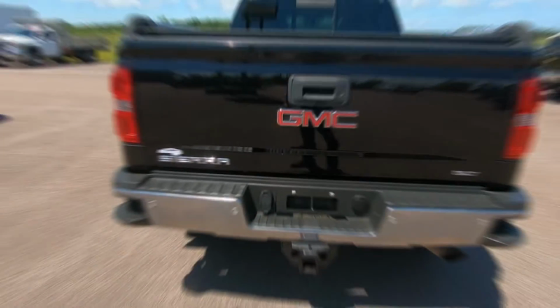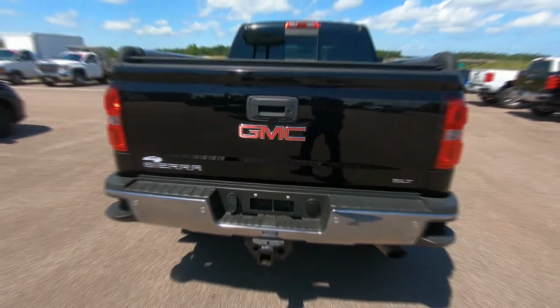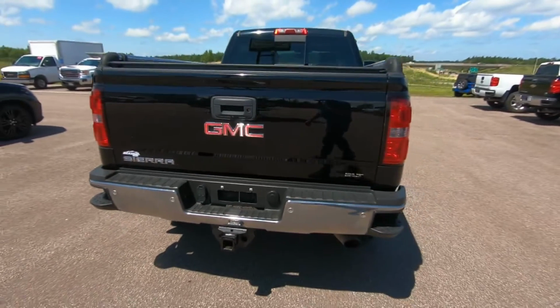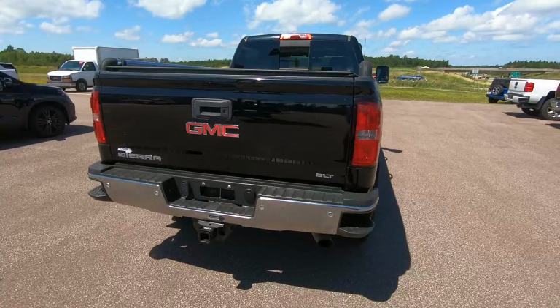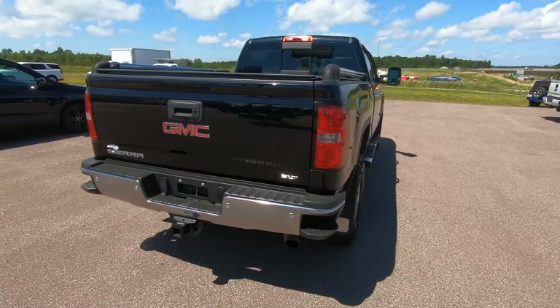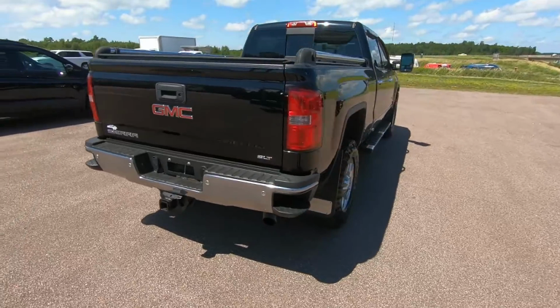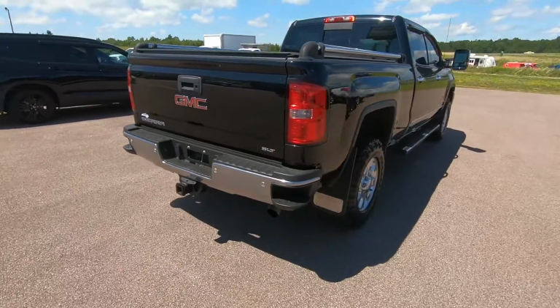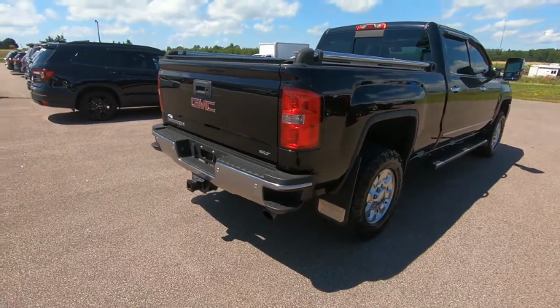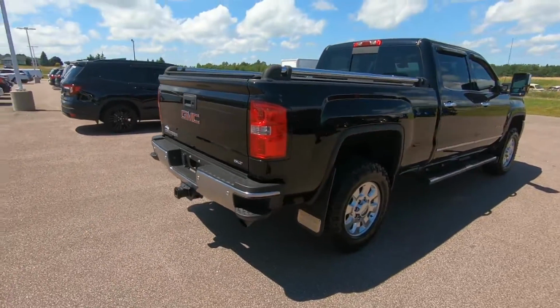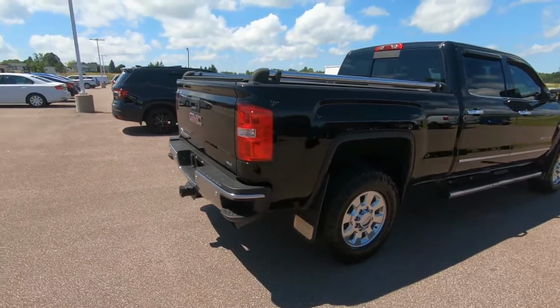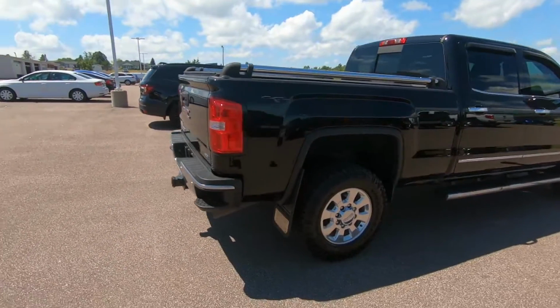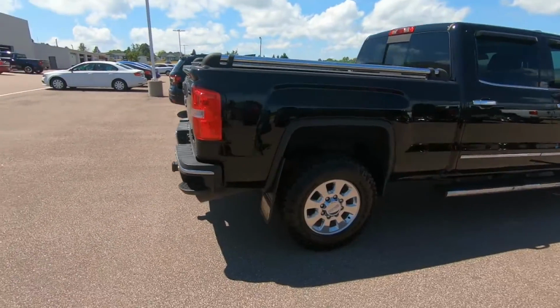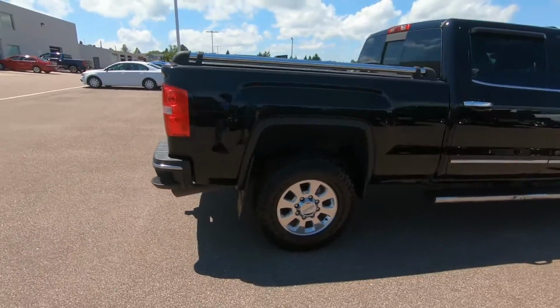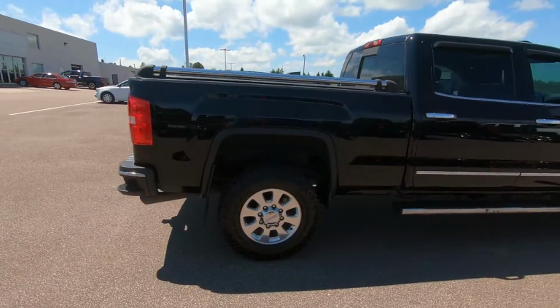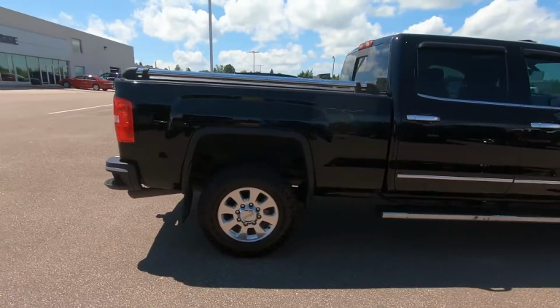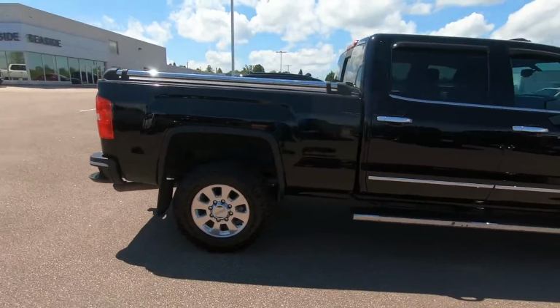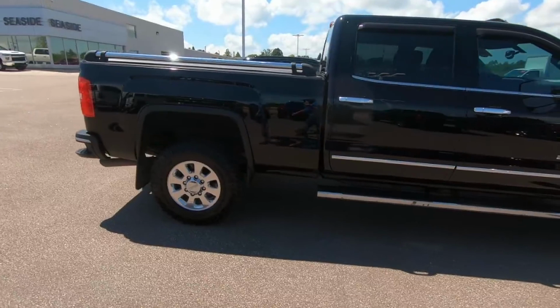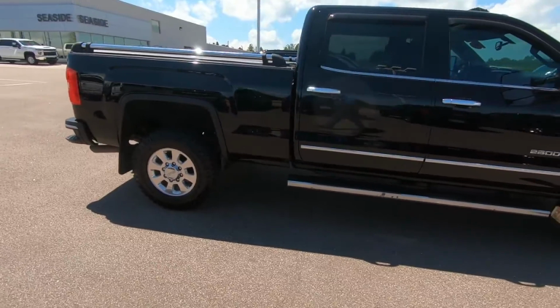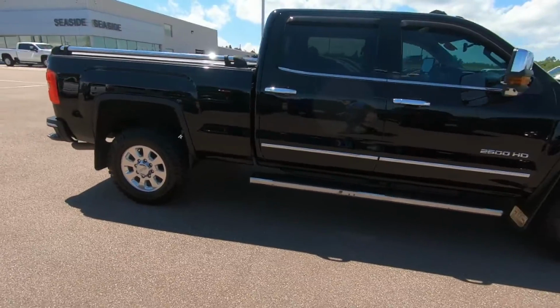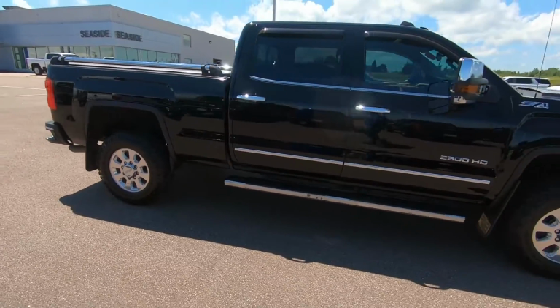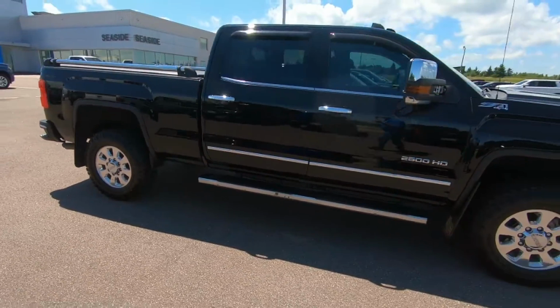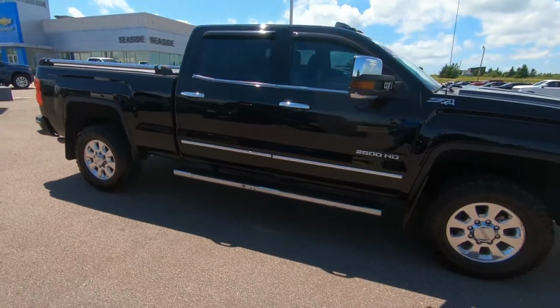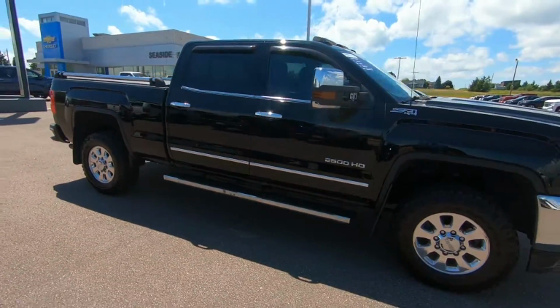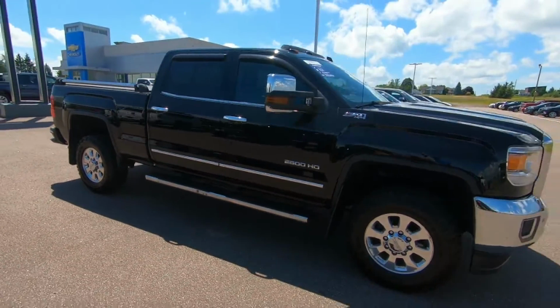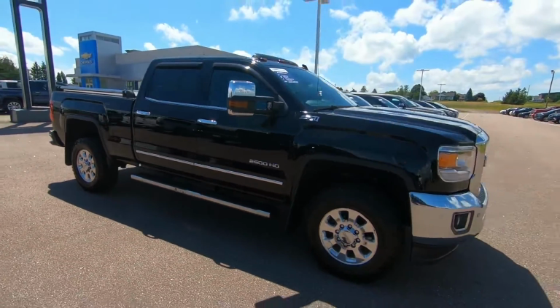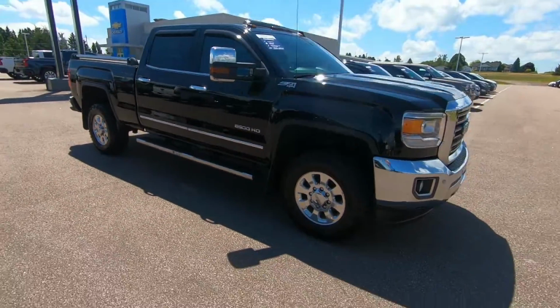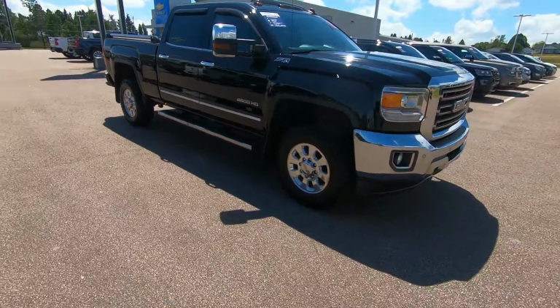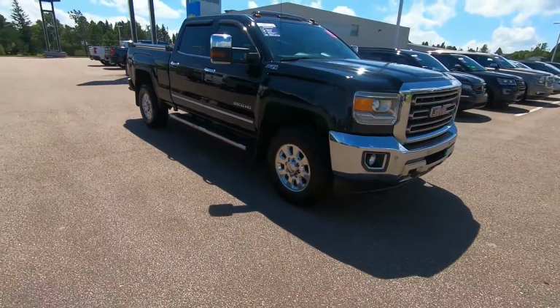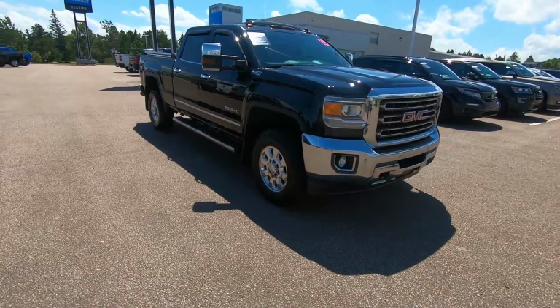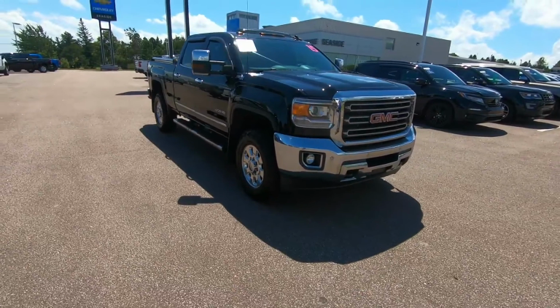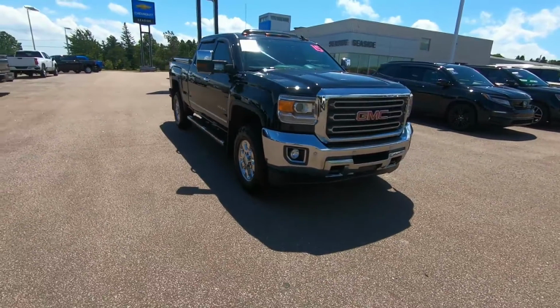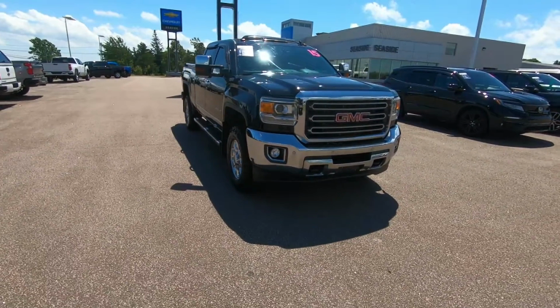This professionally detailed 2015 GMC Sierra has undergone a thorough inspection performed by our in-house certified GM technicians, and we also ensure that a new NB Safety Inspection will be performed for you.